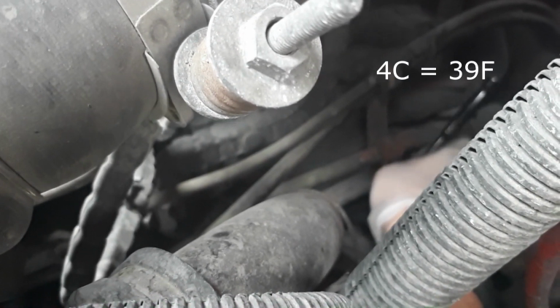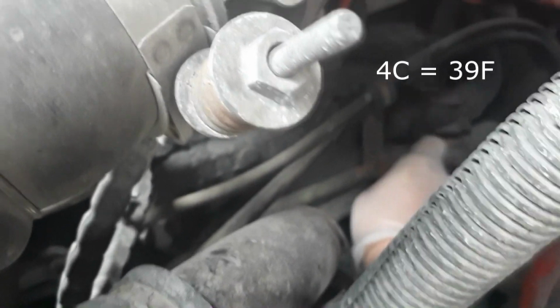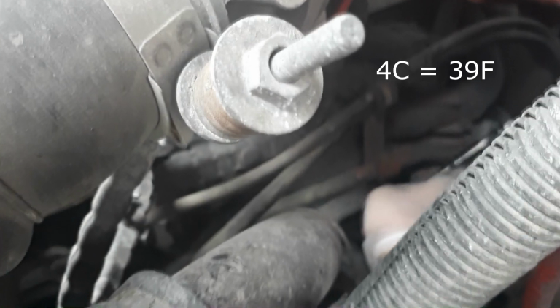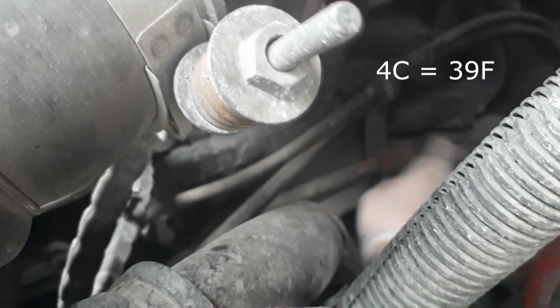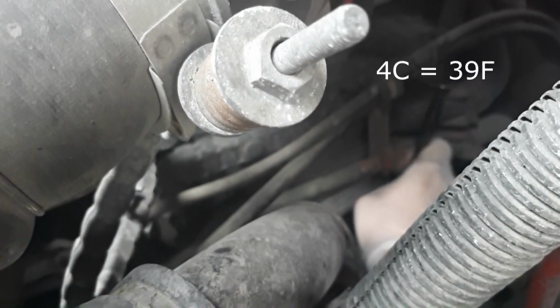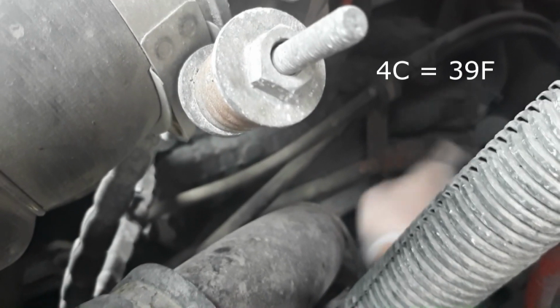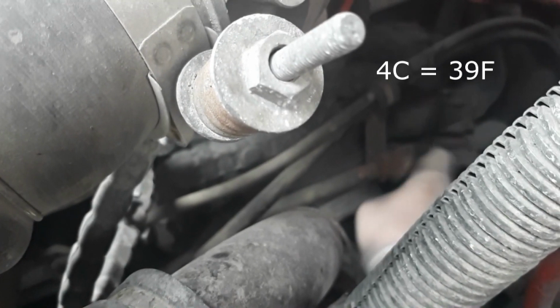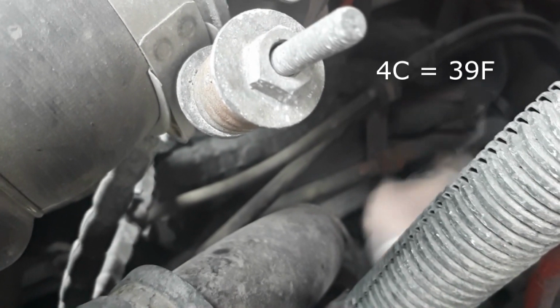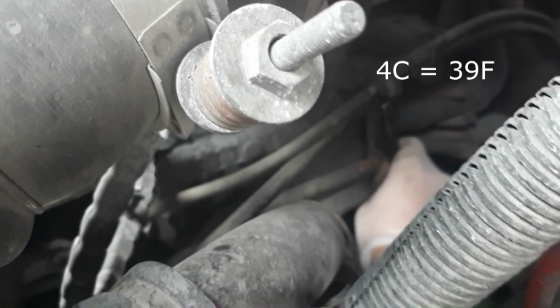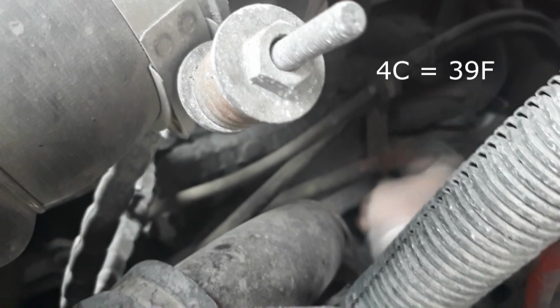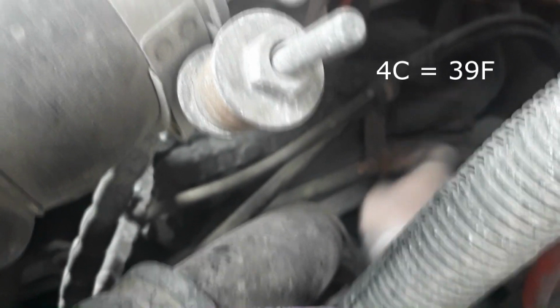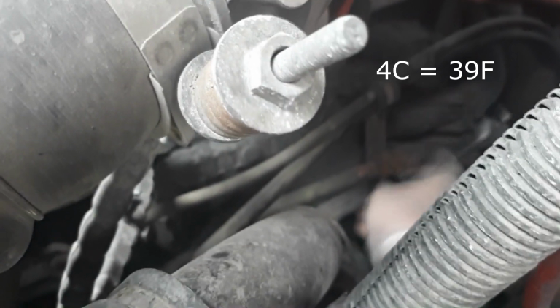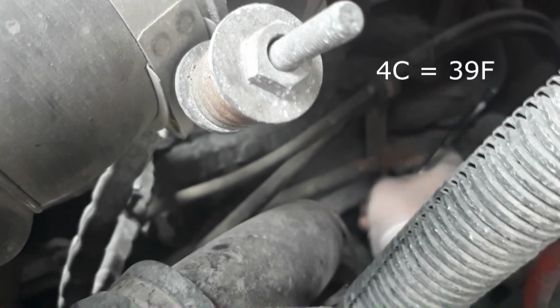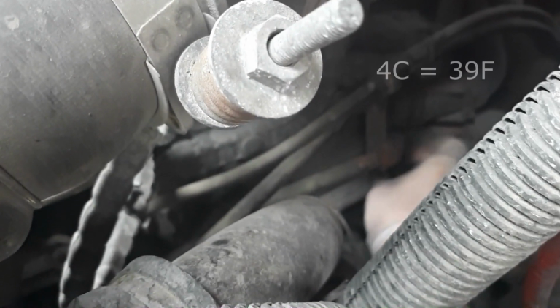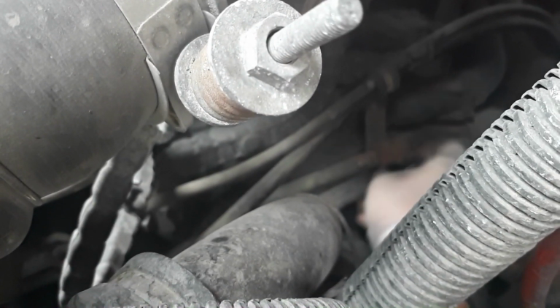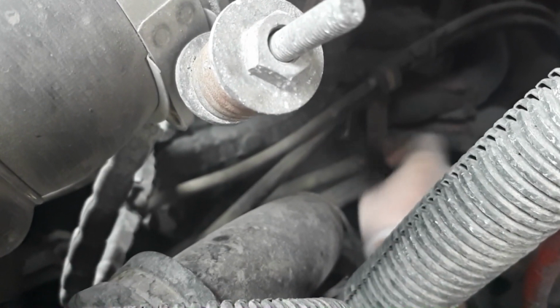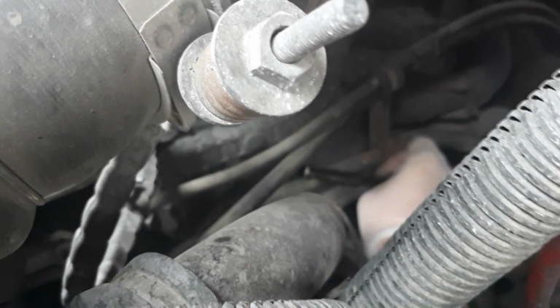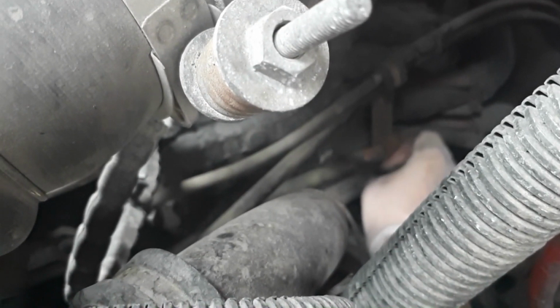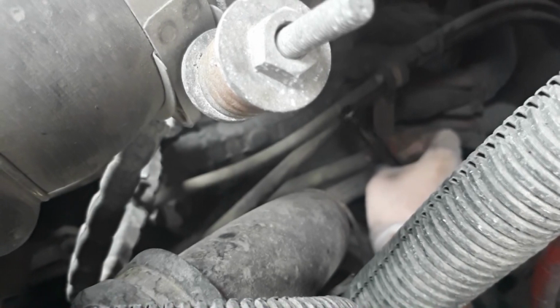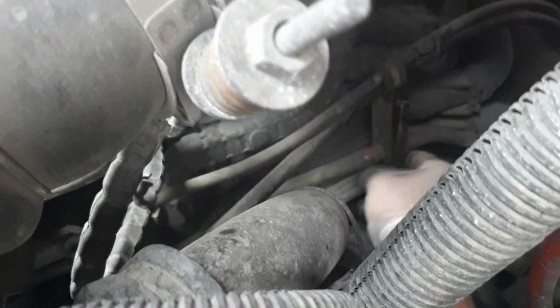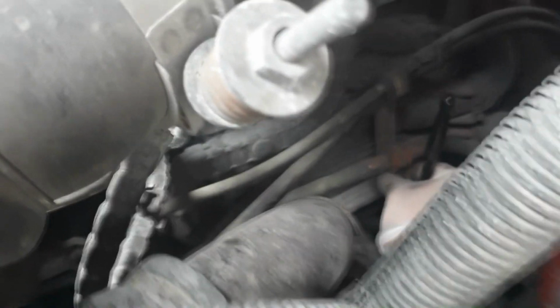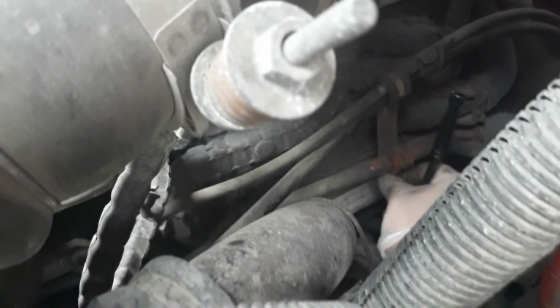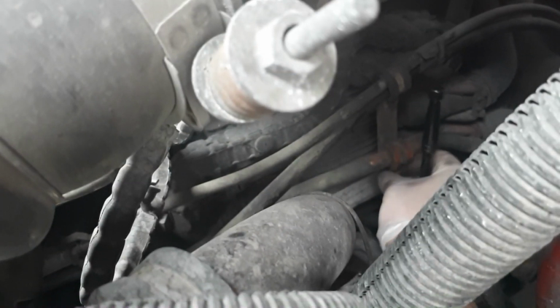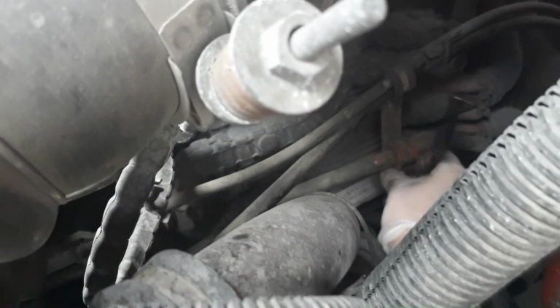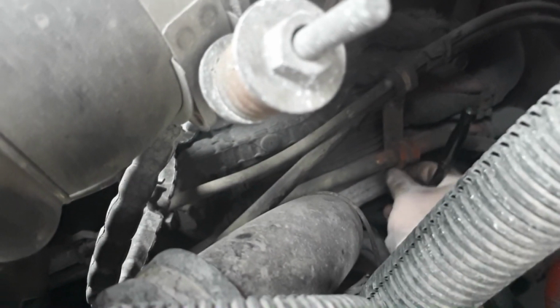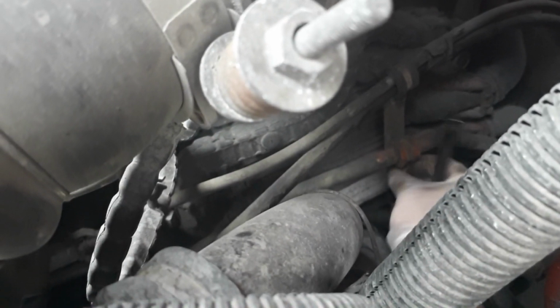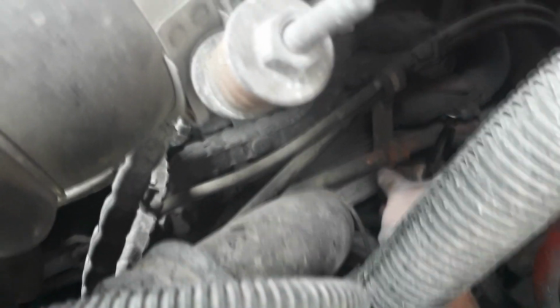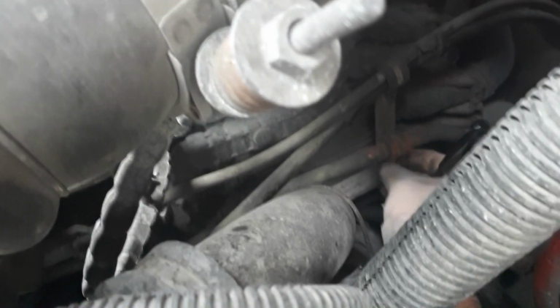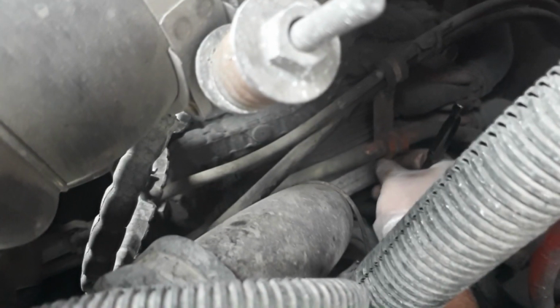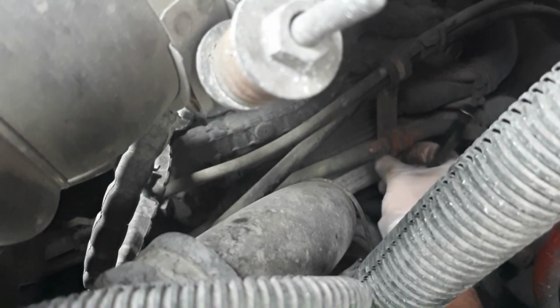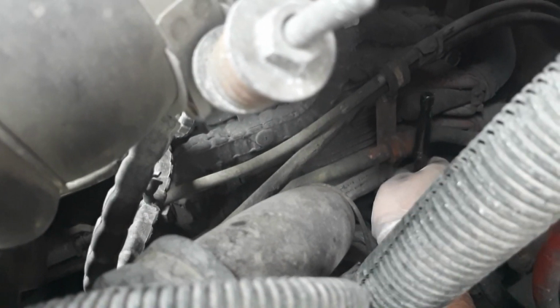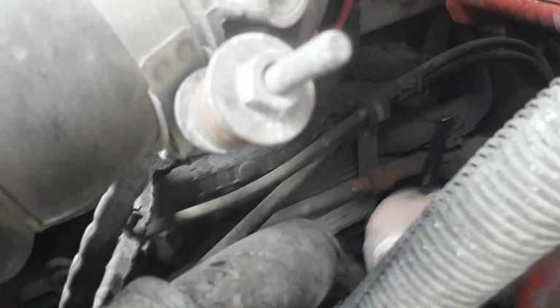Maybe some of you in the south are thinking, holy smokes that's cold. Yeah, it's a little chilly — it's sweater temperature I'd say for me.